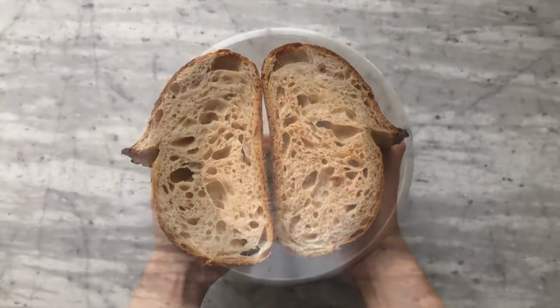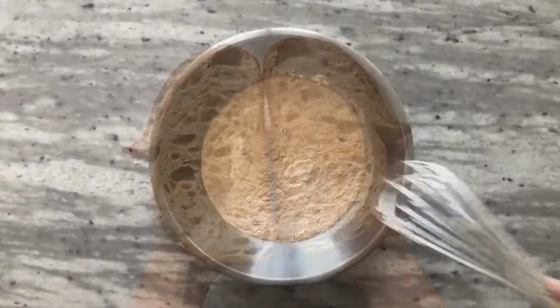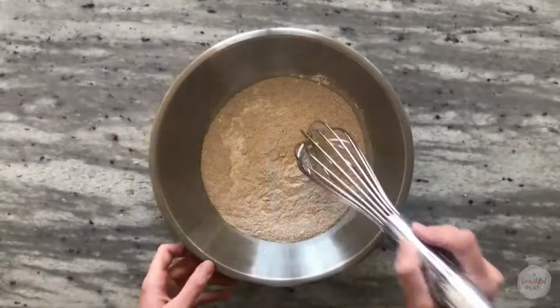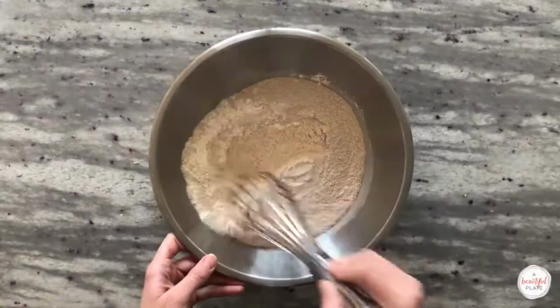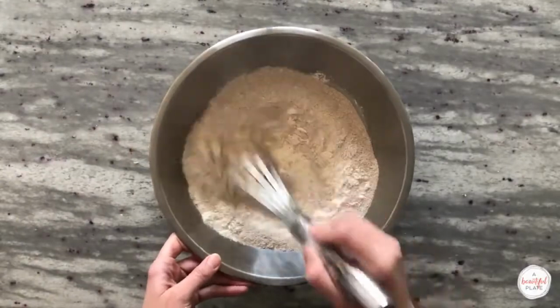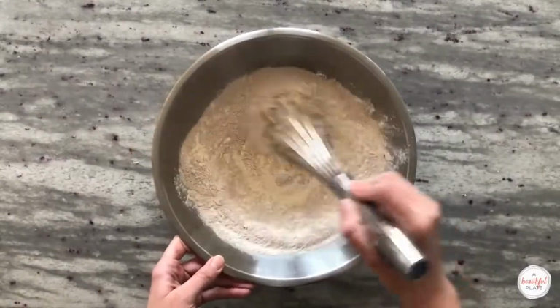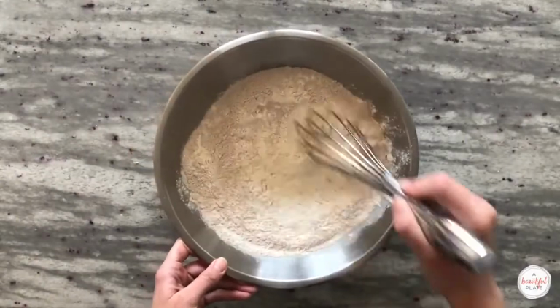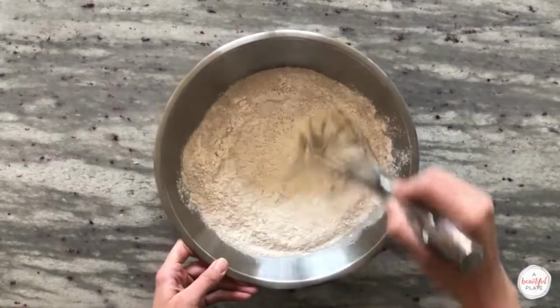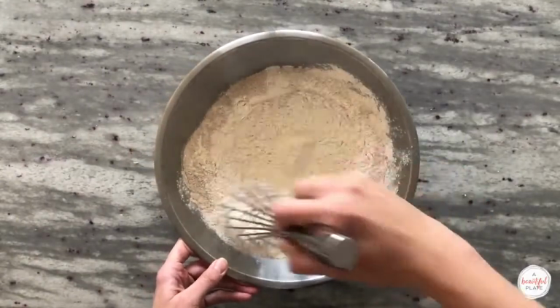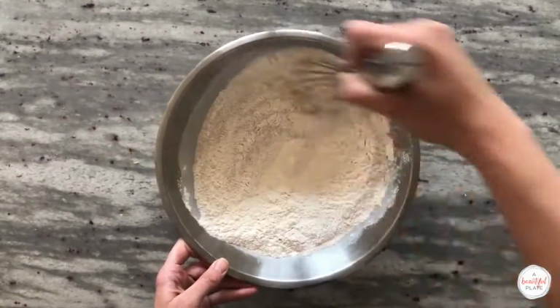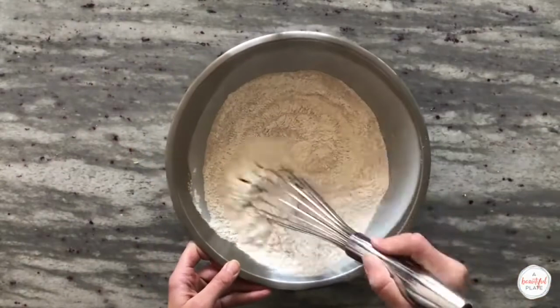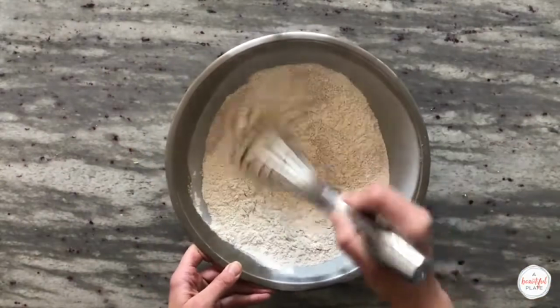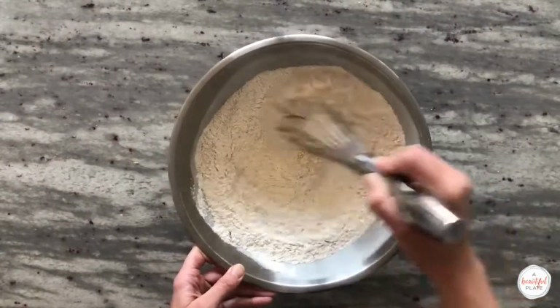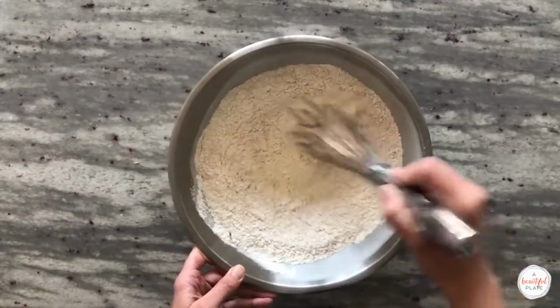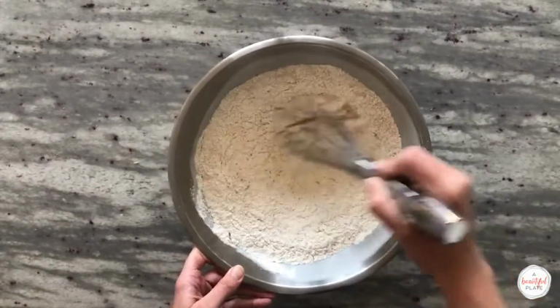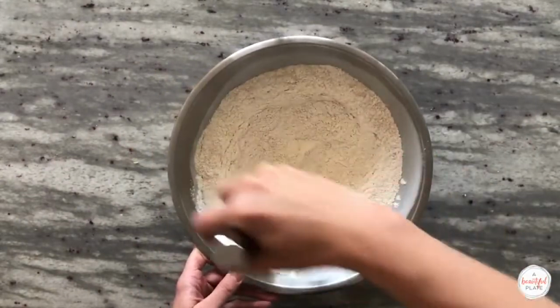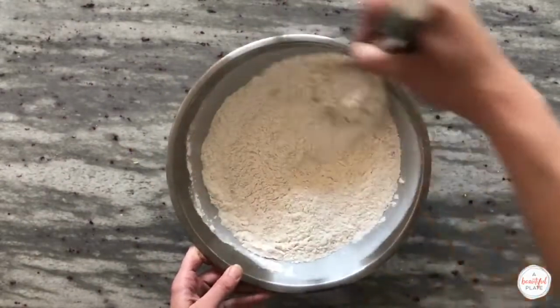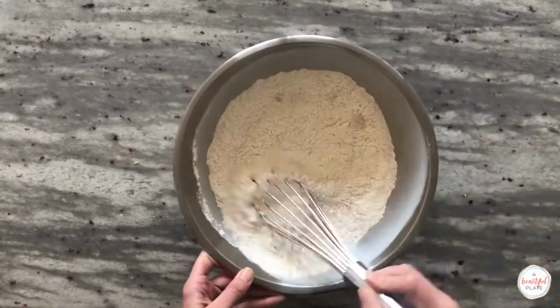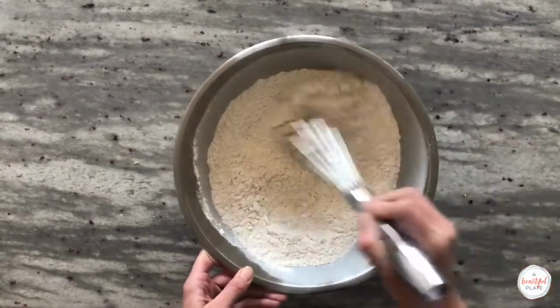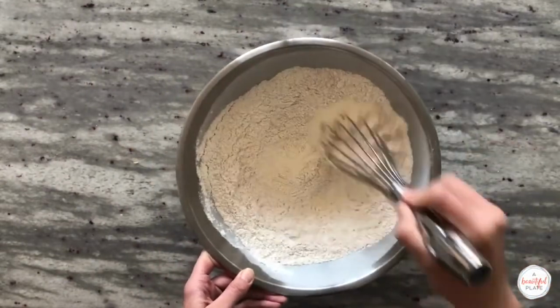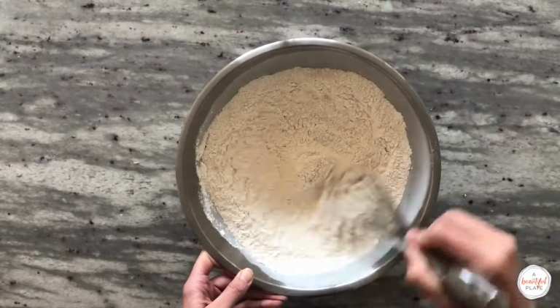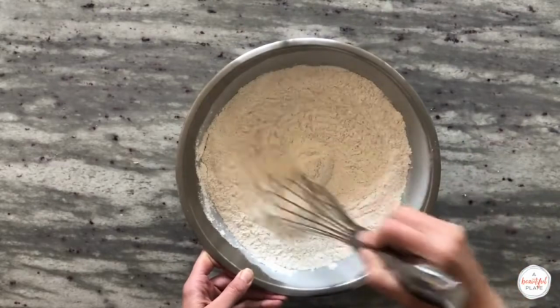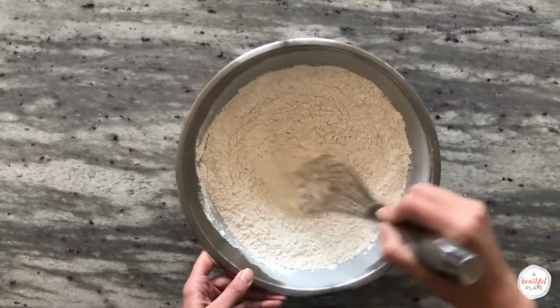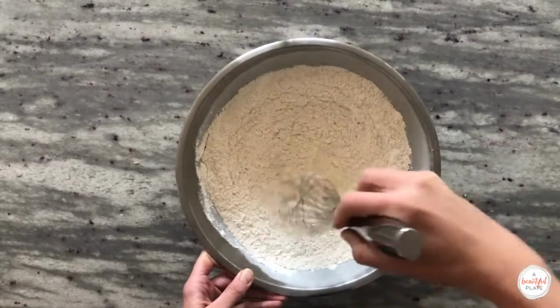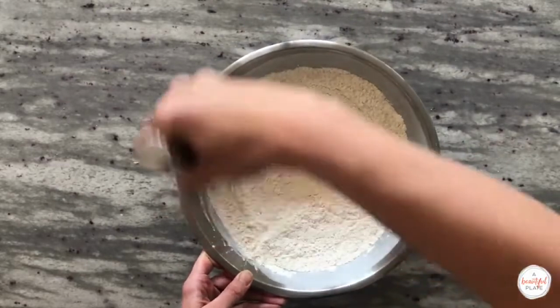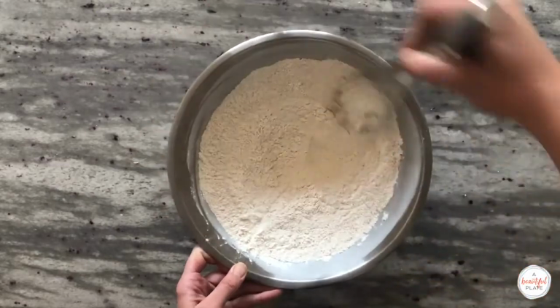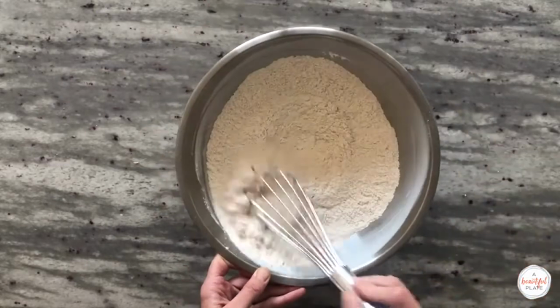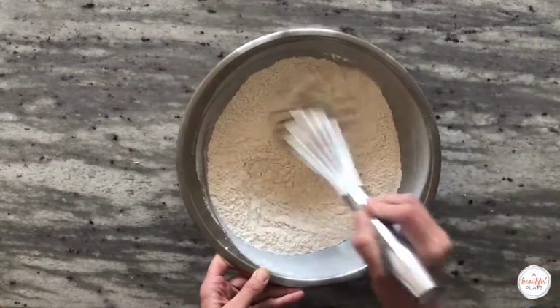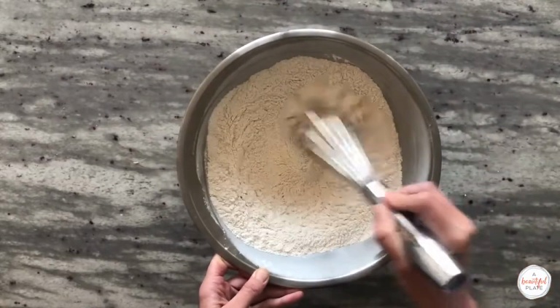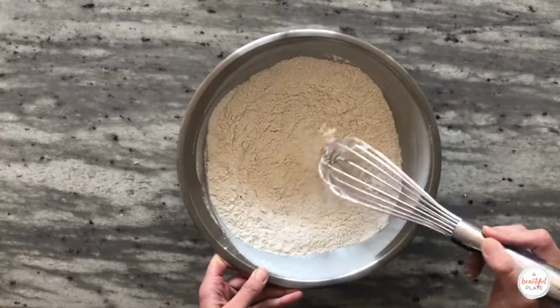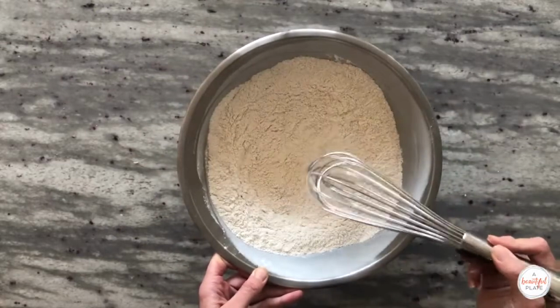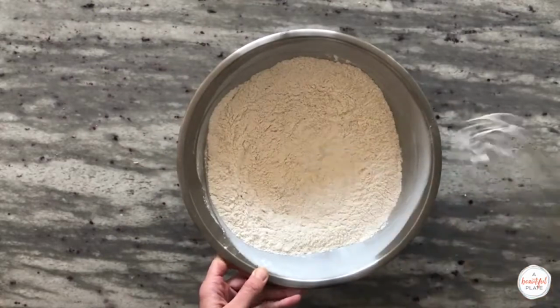The first step is to prepare the autolyse. Whisk together the flours in a large mixing bowl. For today's recipe, we'll be using a combination of 80% bread flour and 20% whole wheat flour.